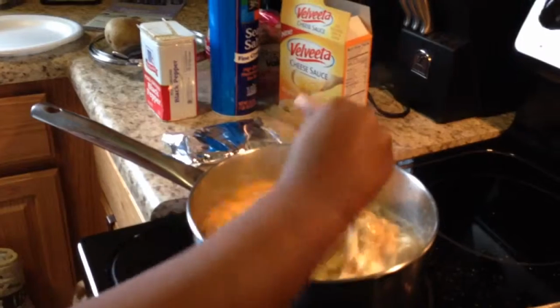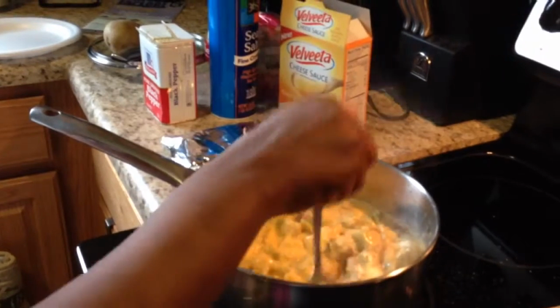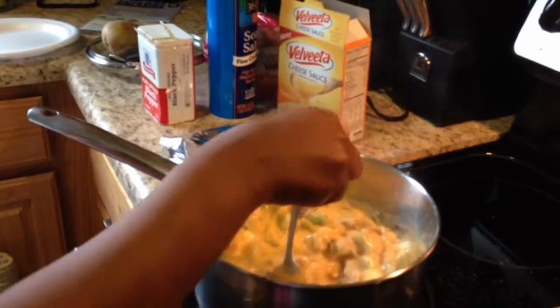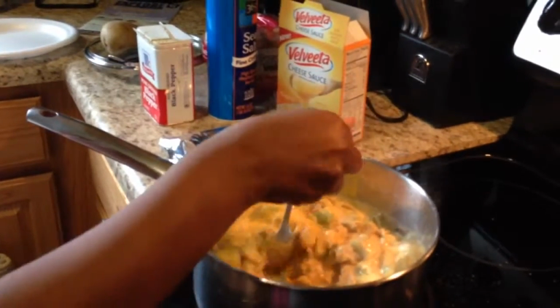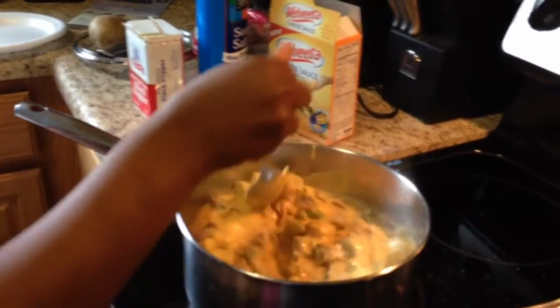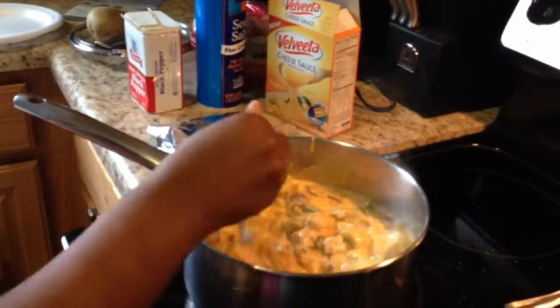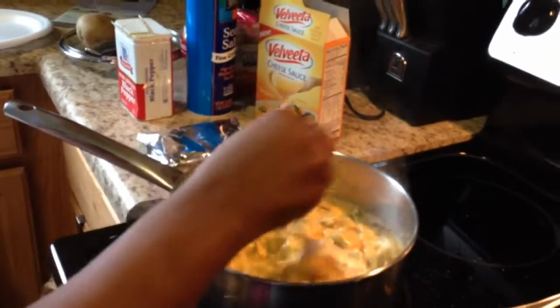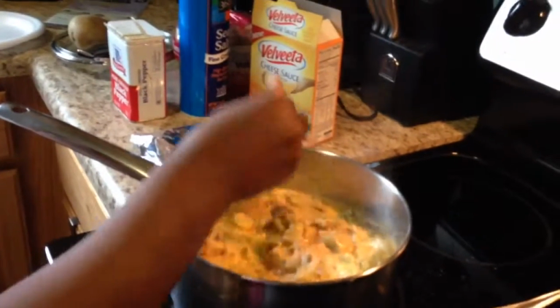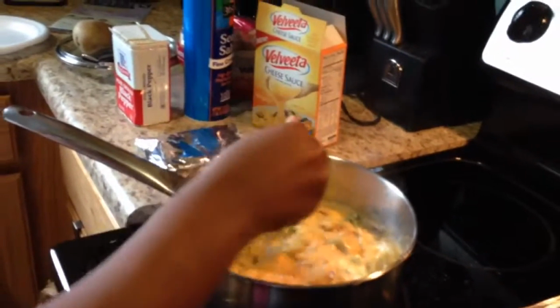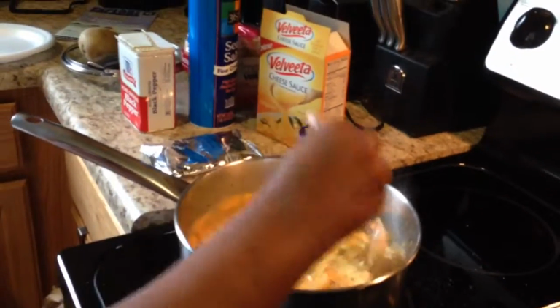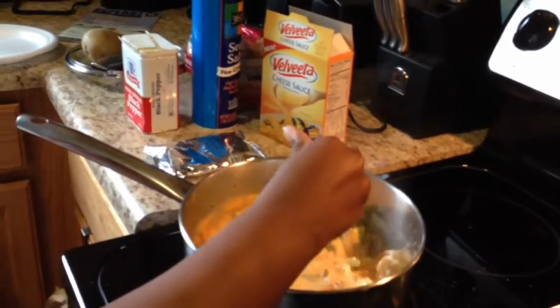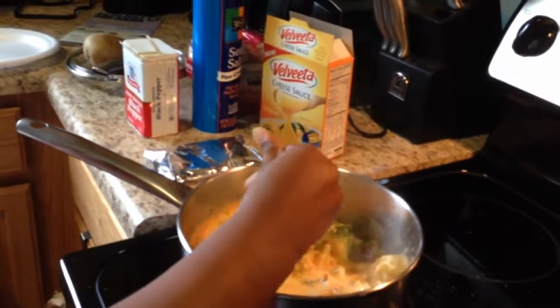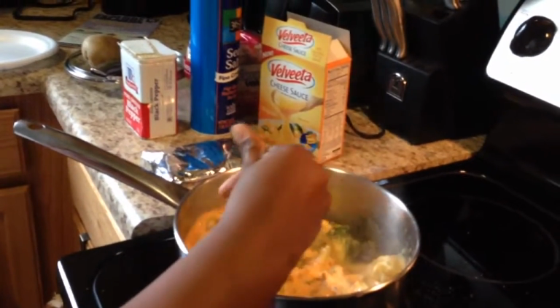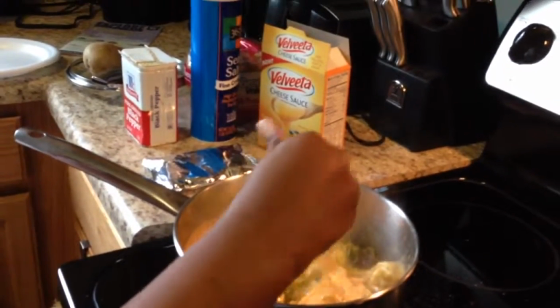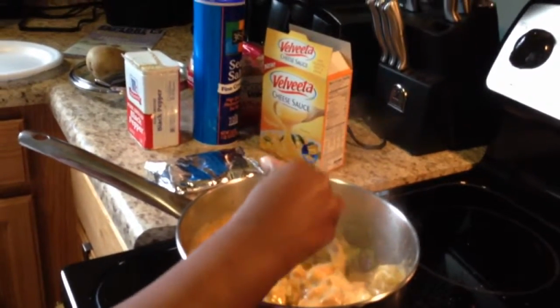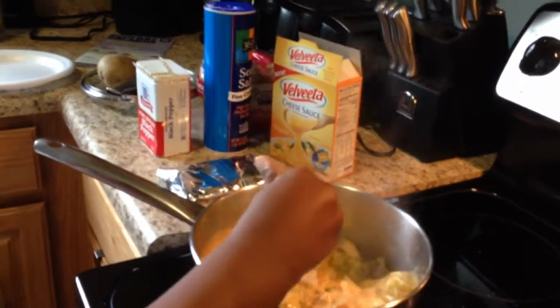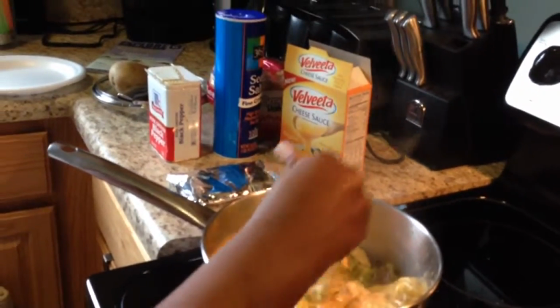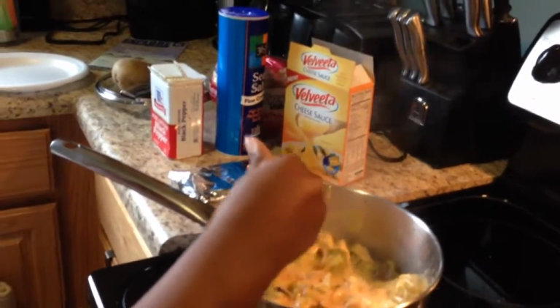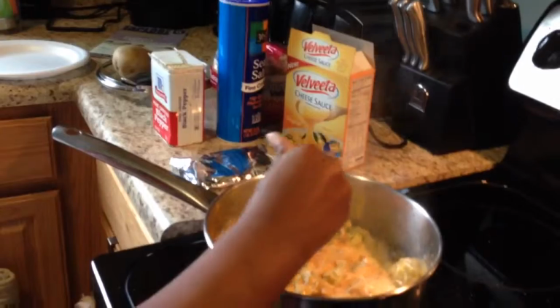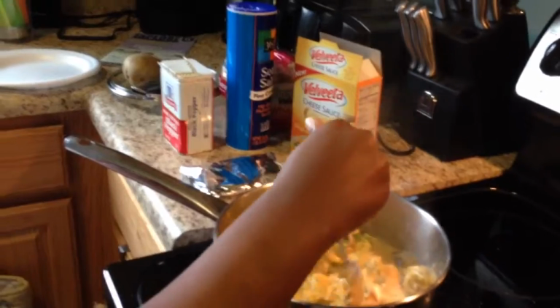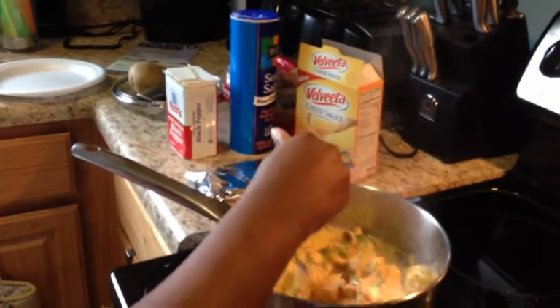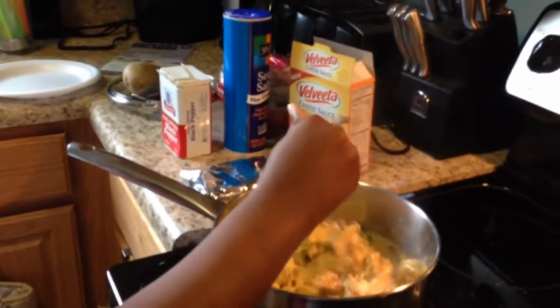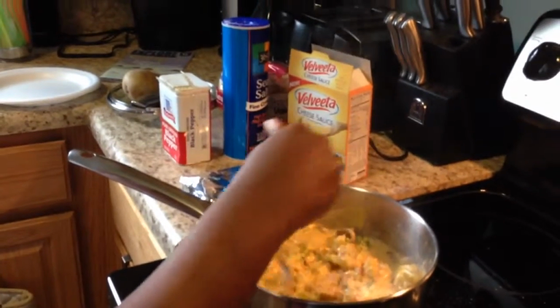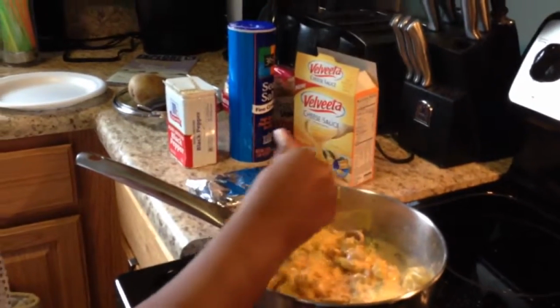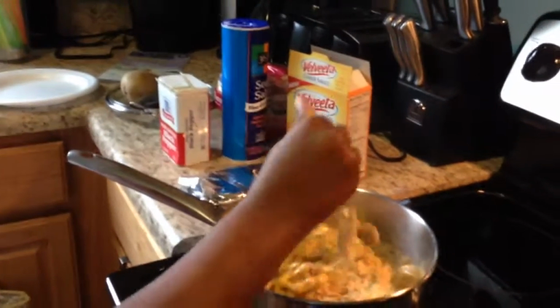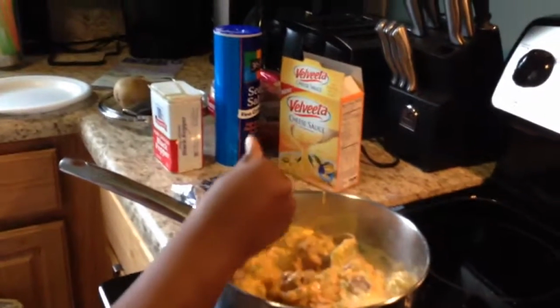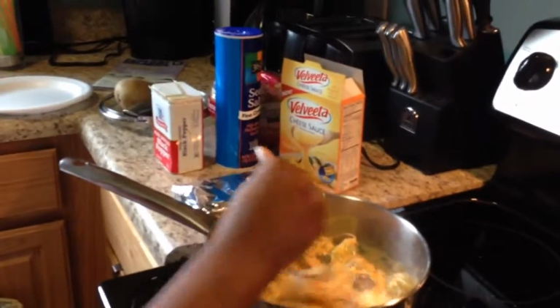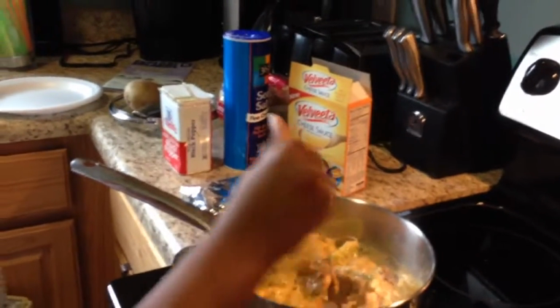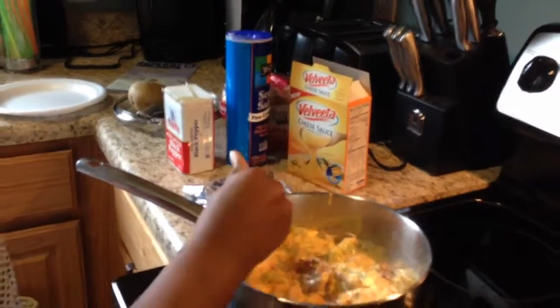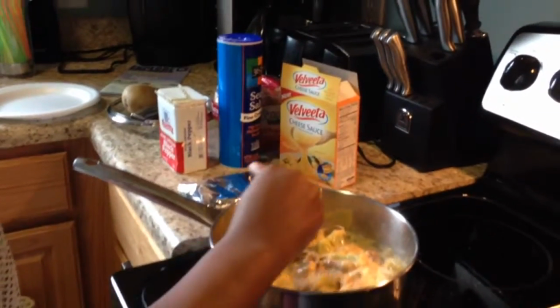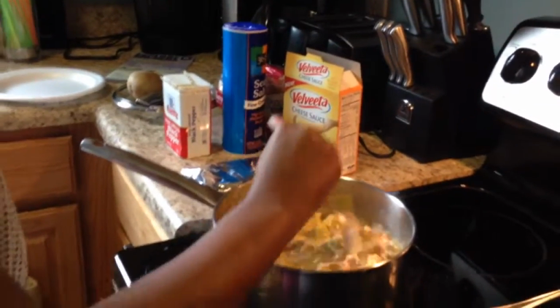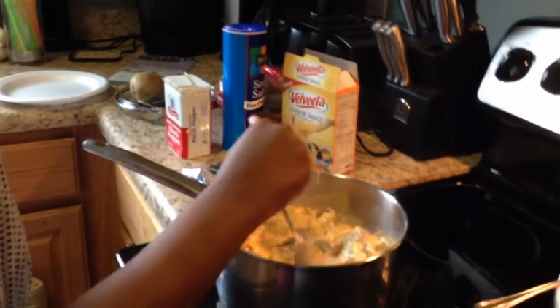It's looking kind of thick, so I'm more than likely going to have to add some milk to thin it out.